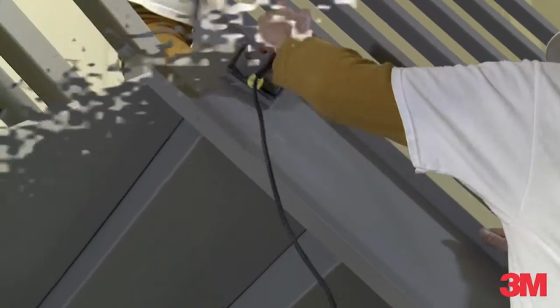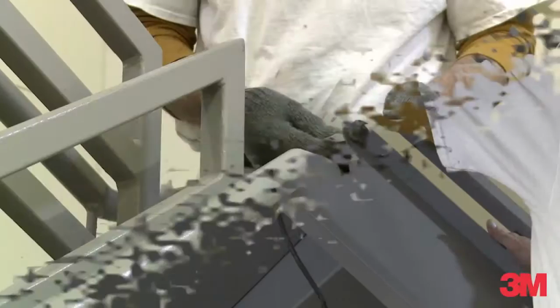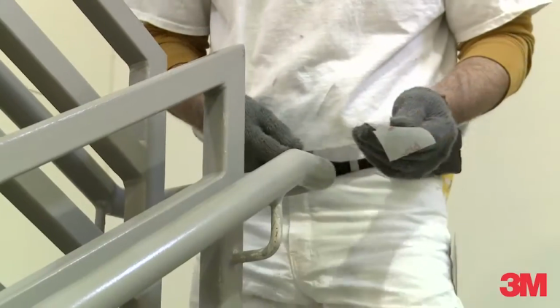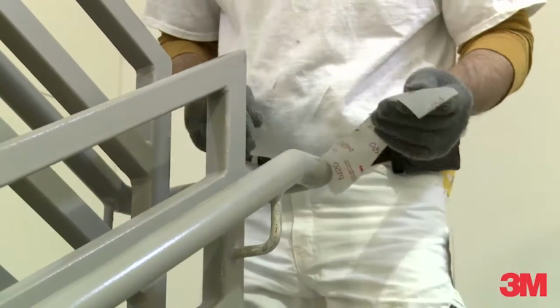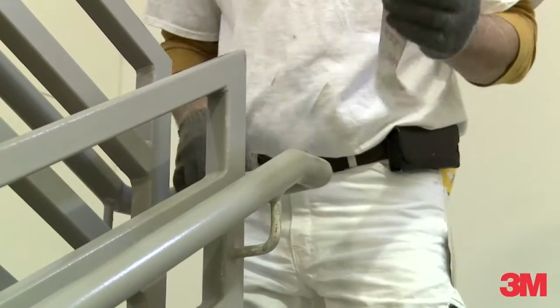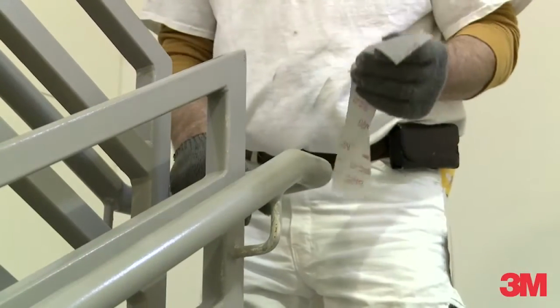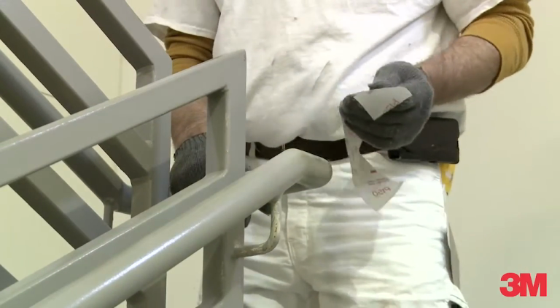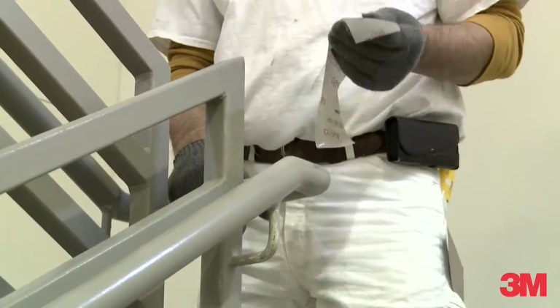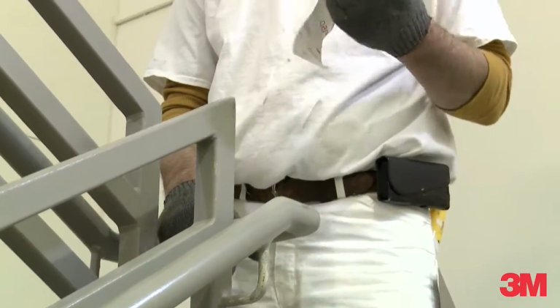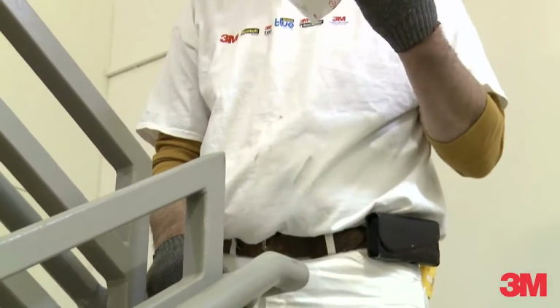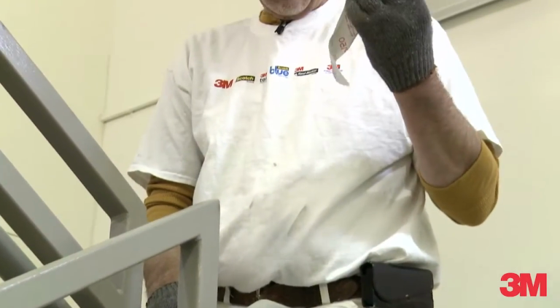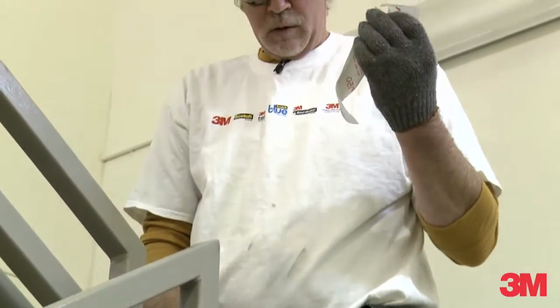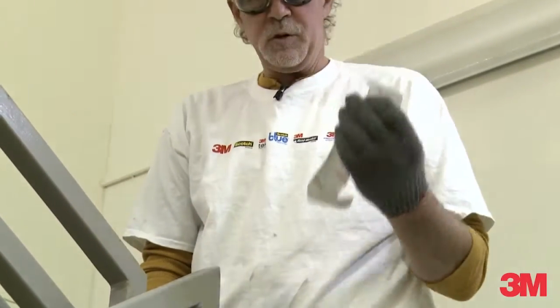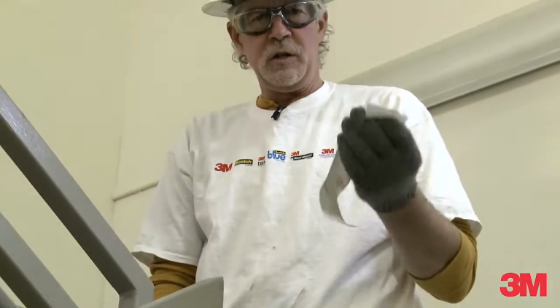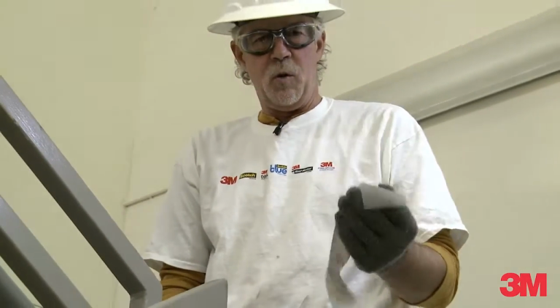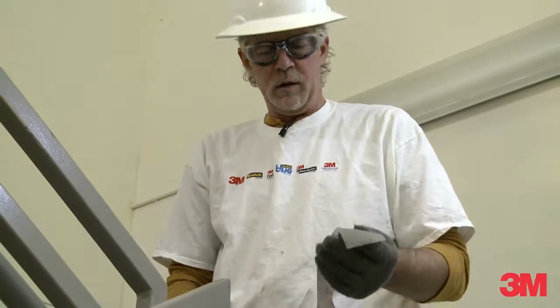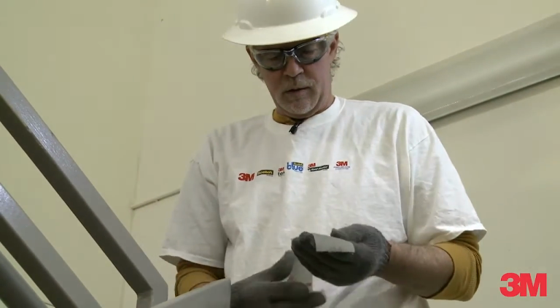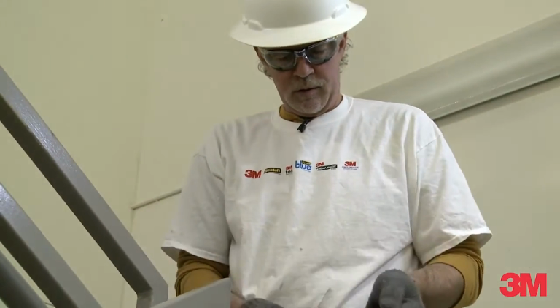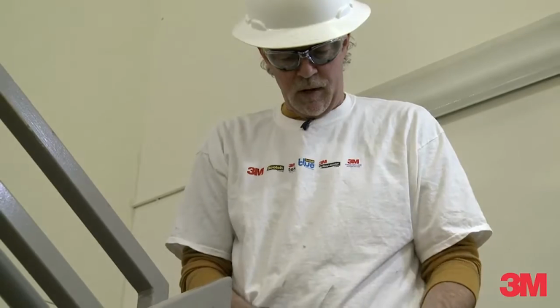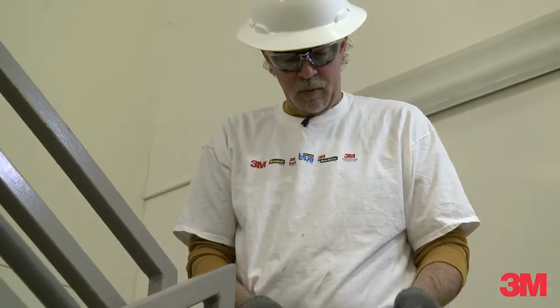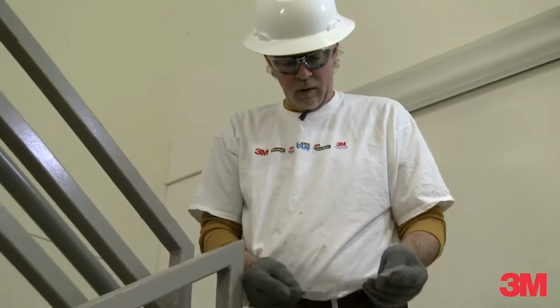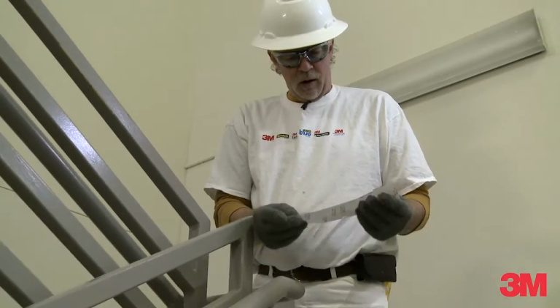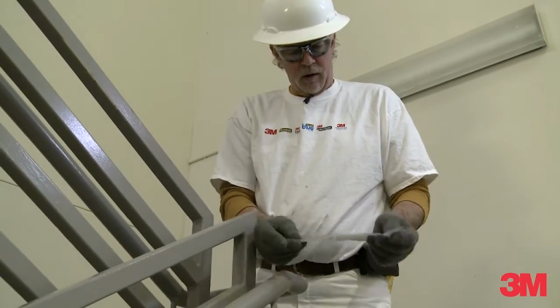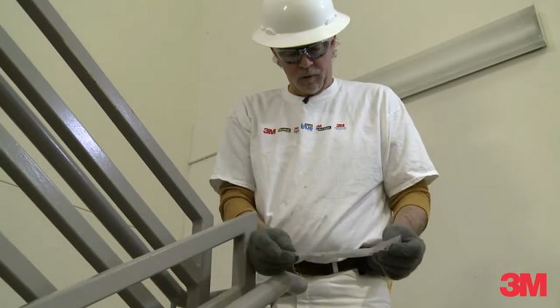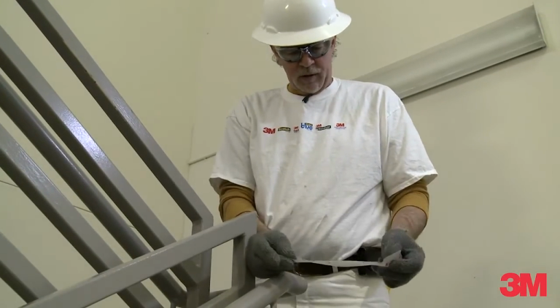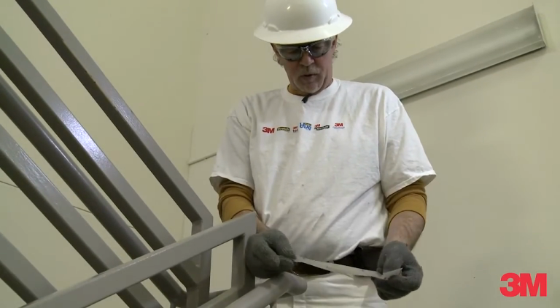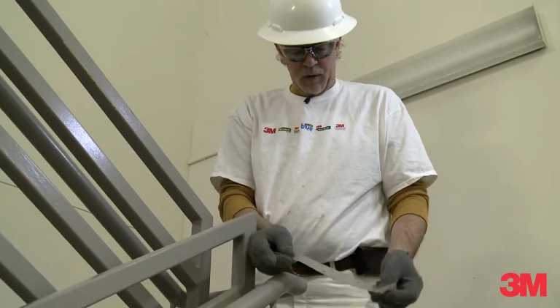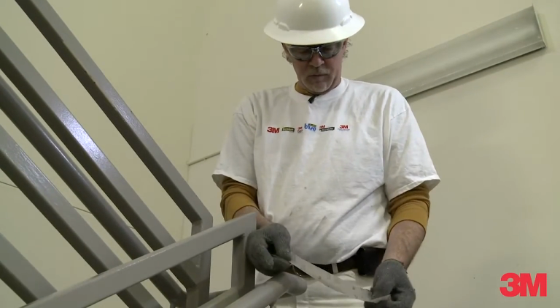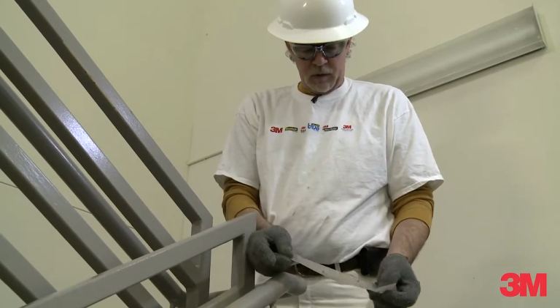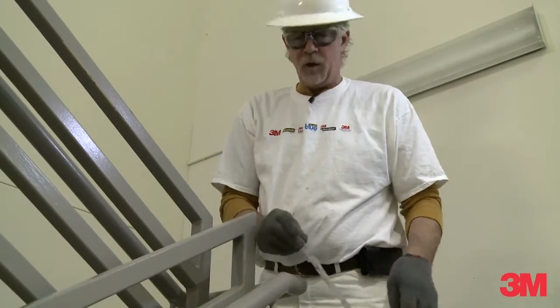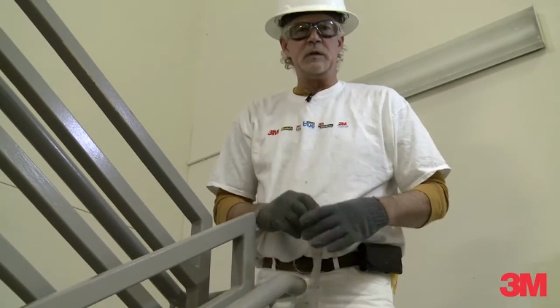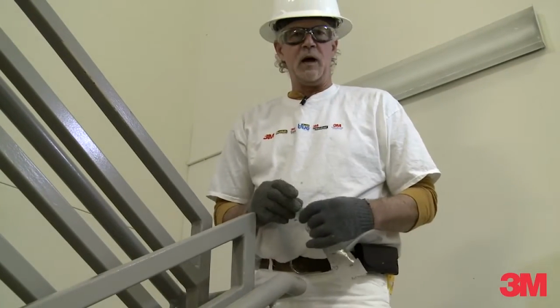A lot of times on jobs like this we depend on production and quality. This 3M helps me do that.